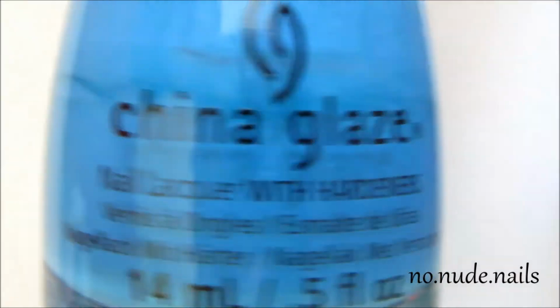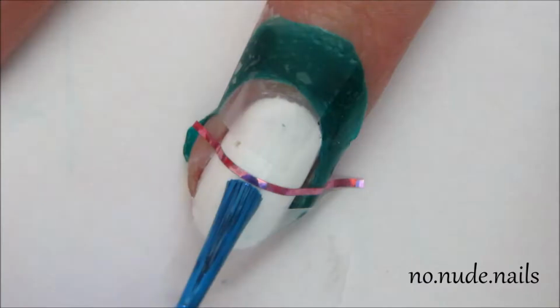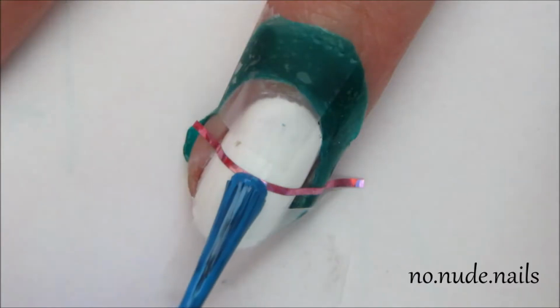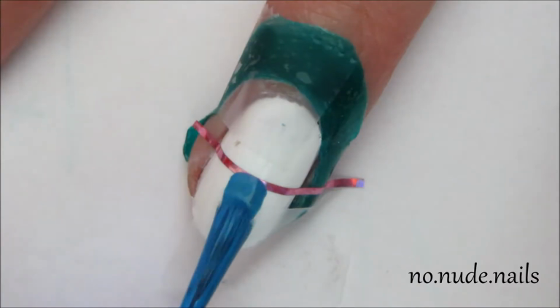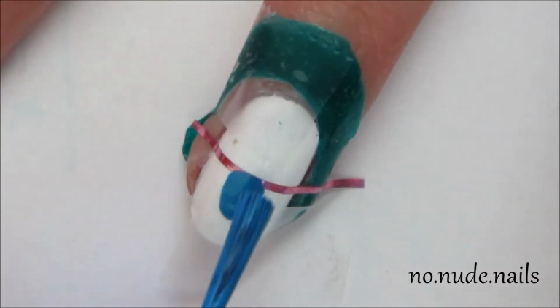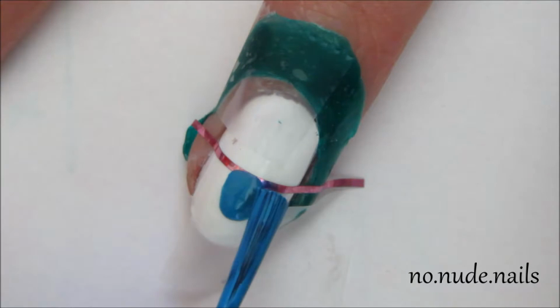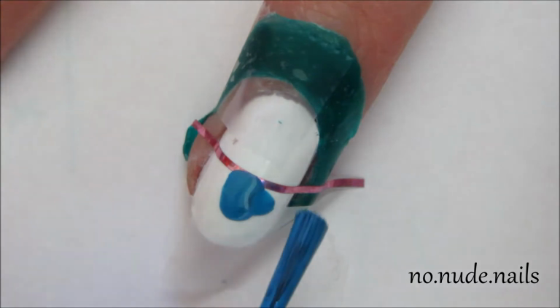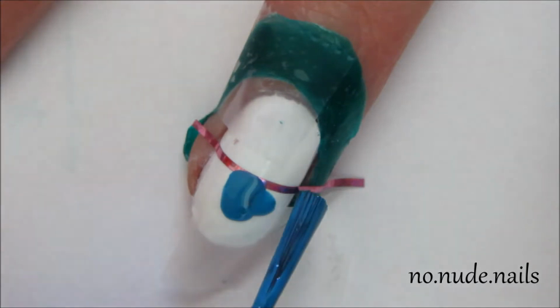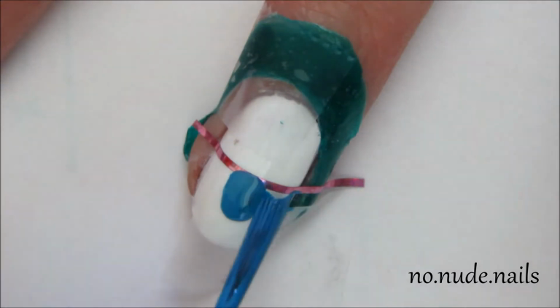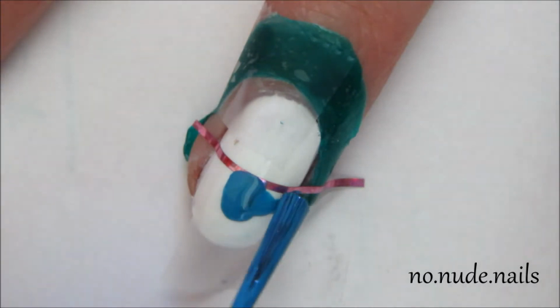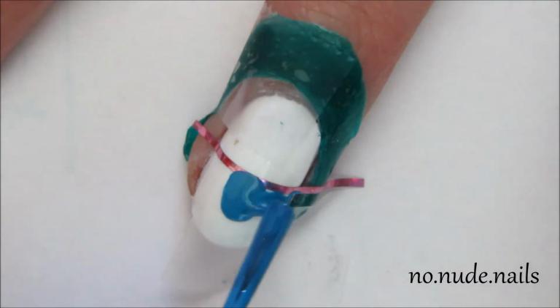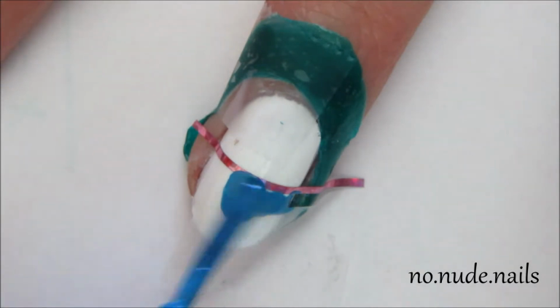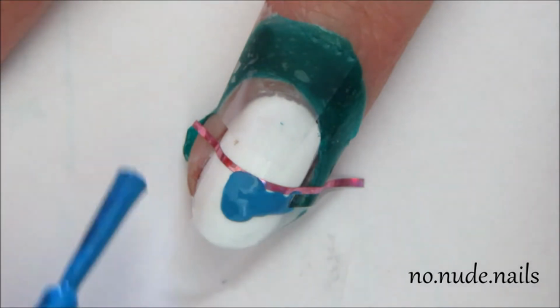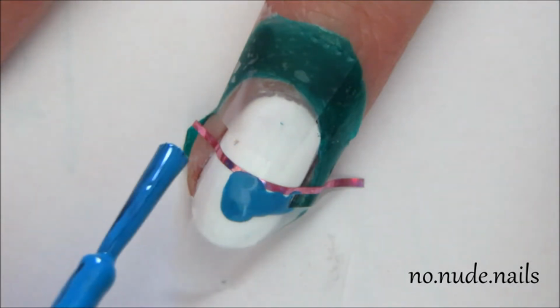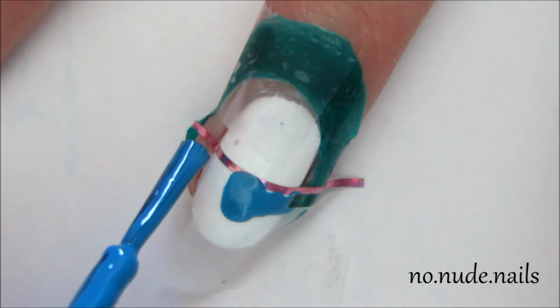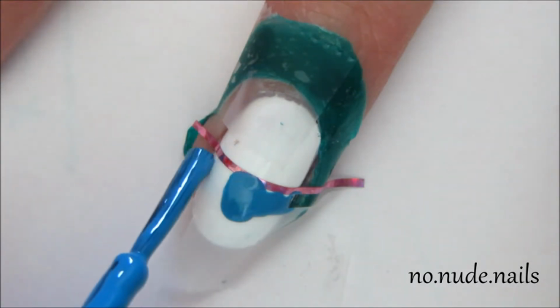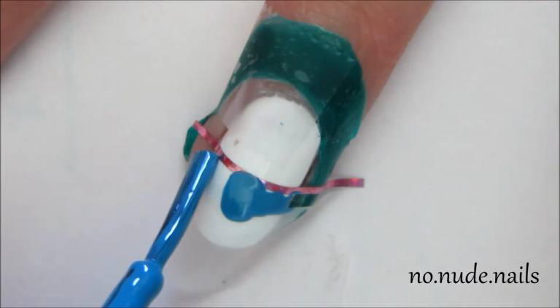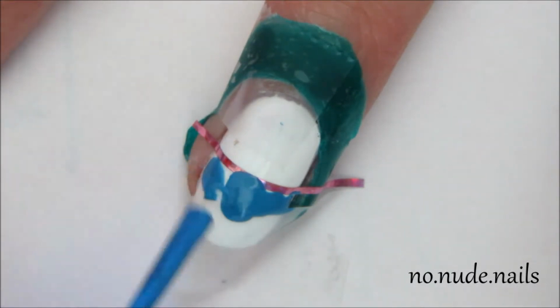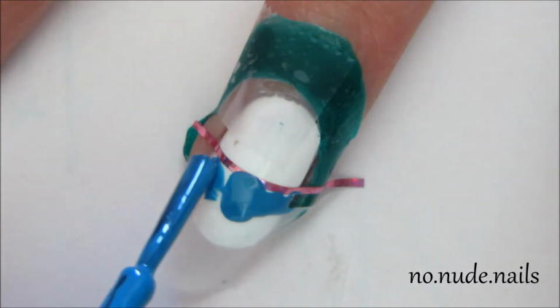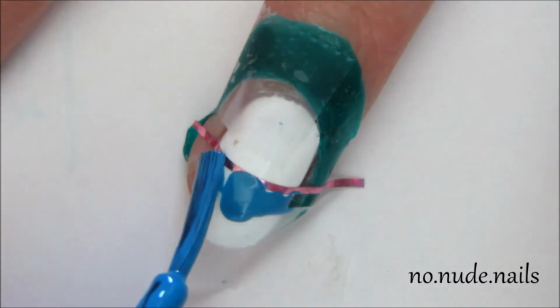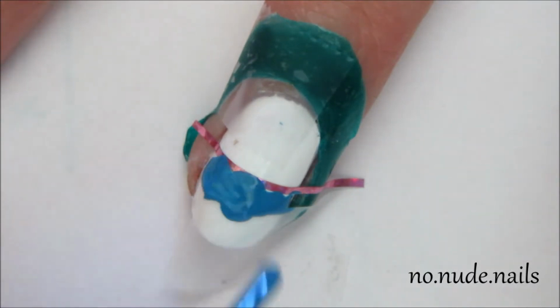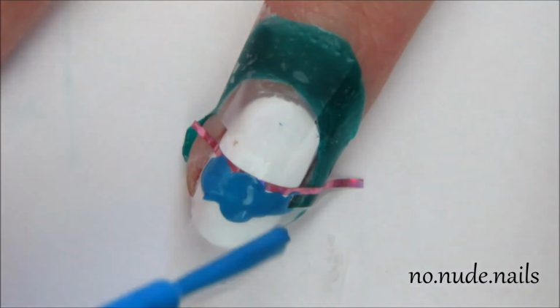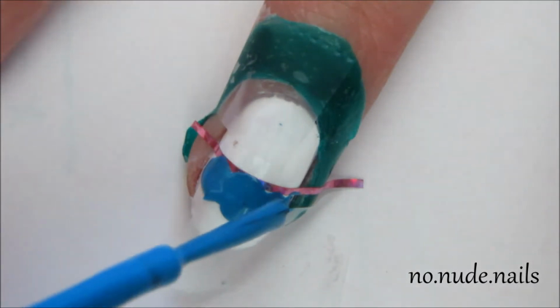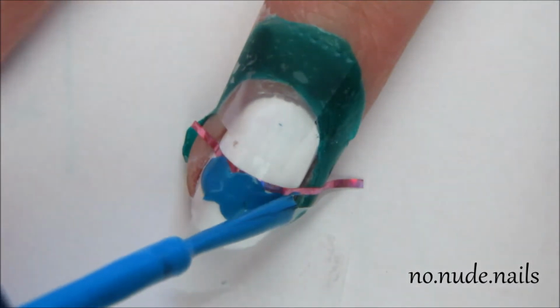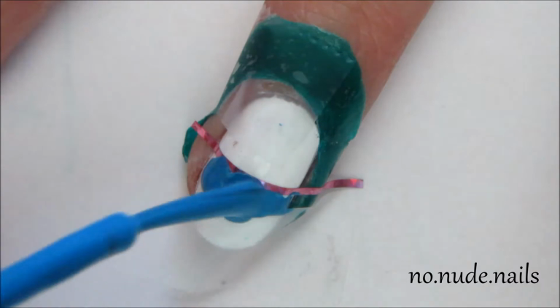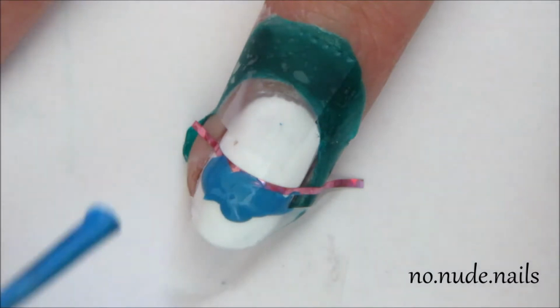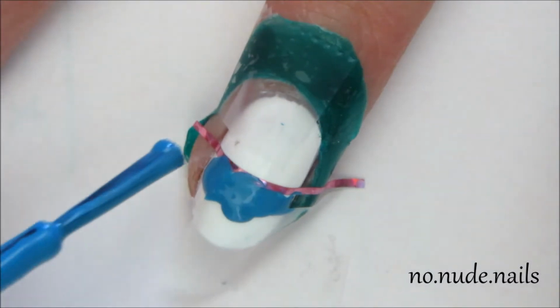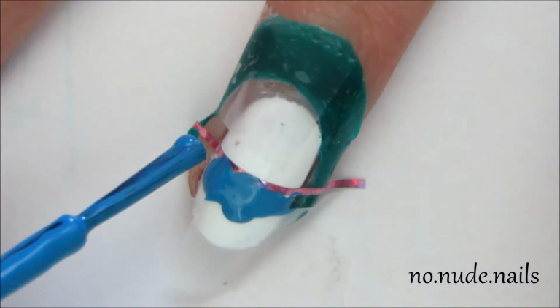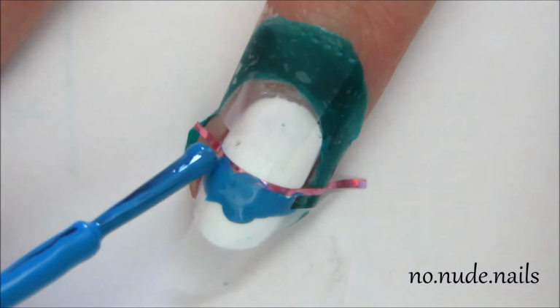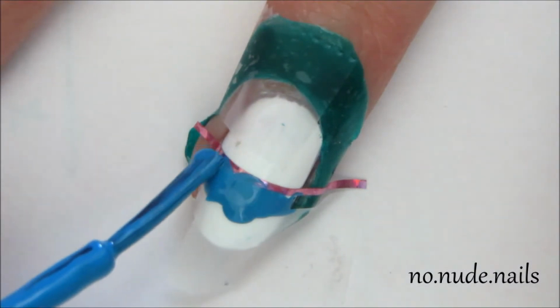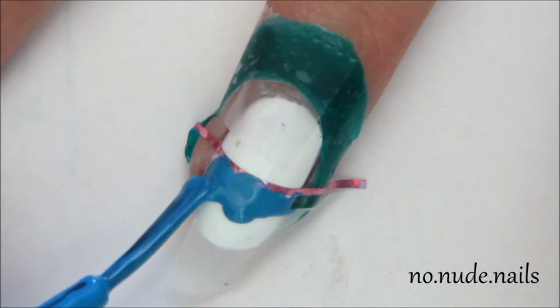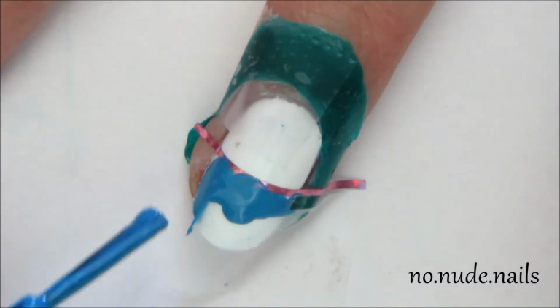After that, I added black on one side of the striping tape and blue on the other side. You have to be really careful because you might accidentally get the wrong color on the wrong side.